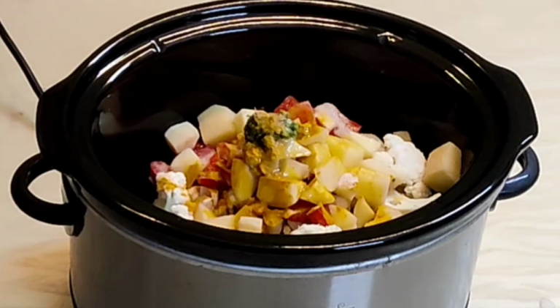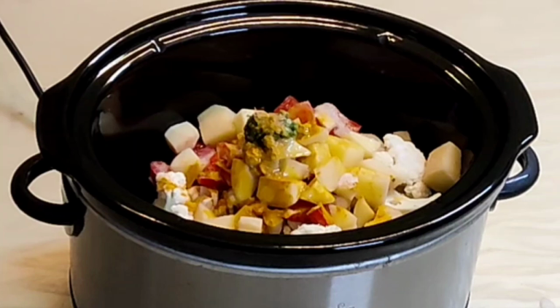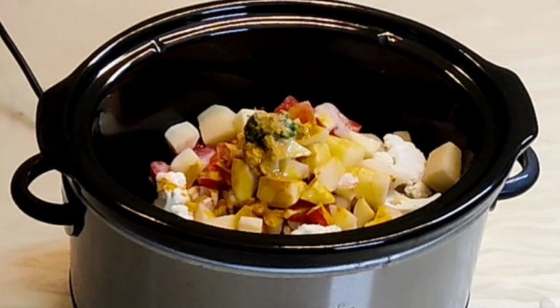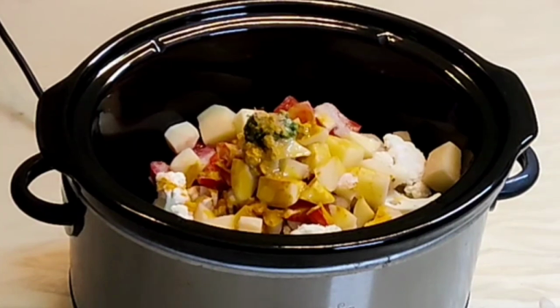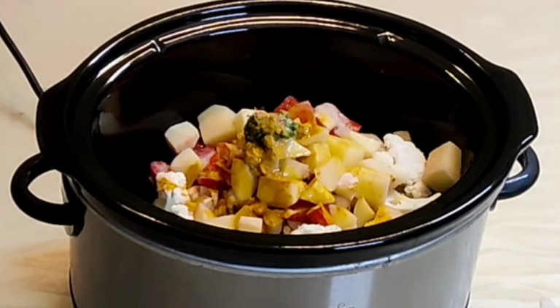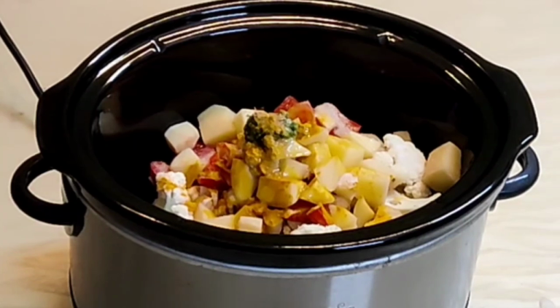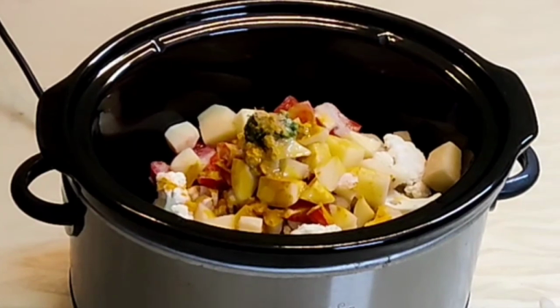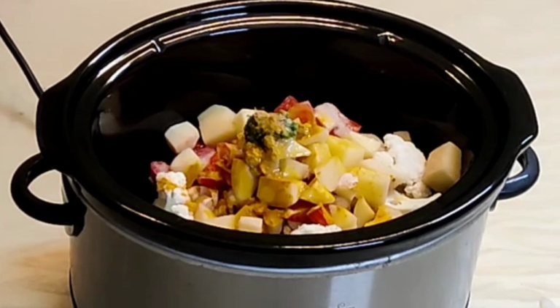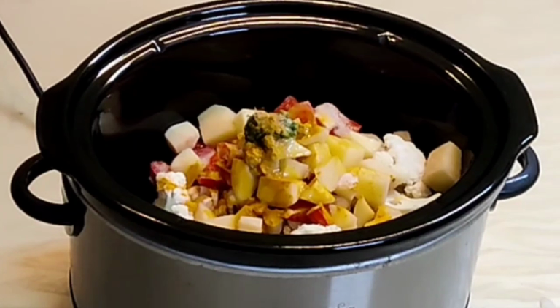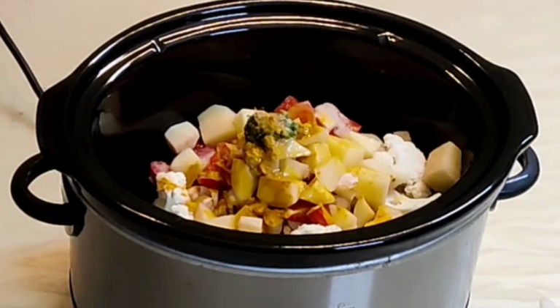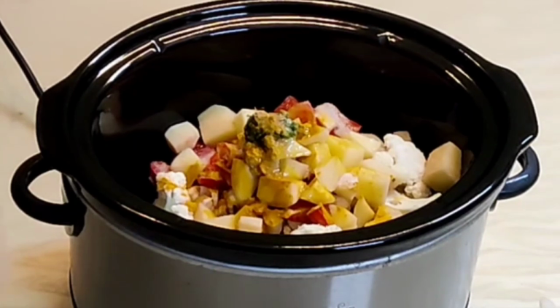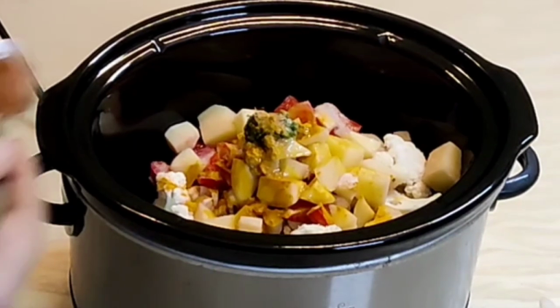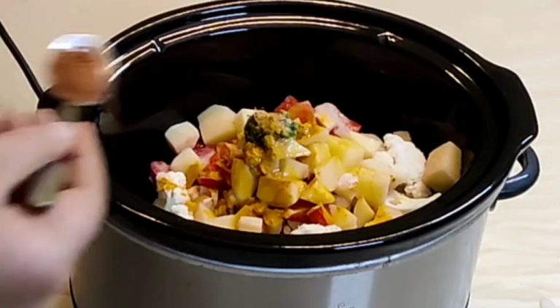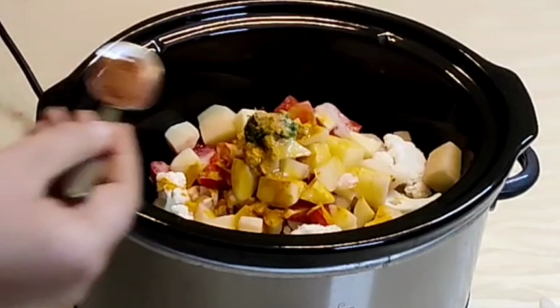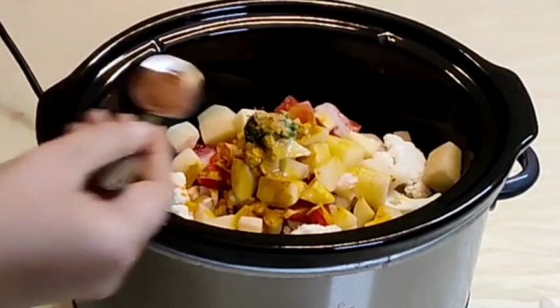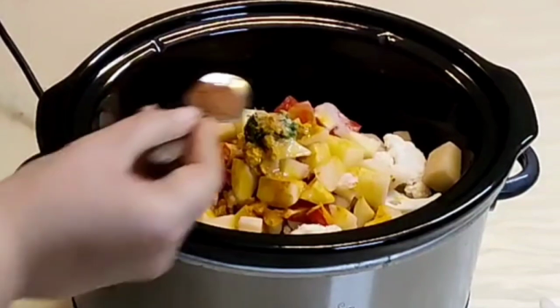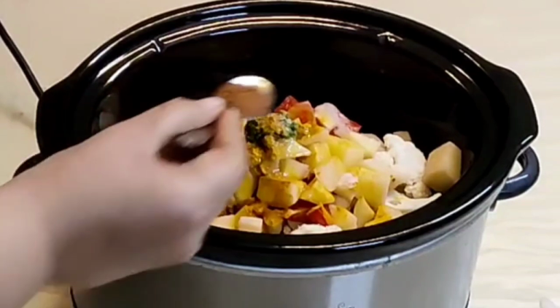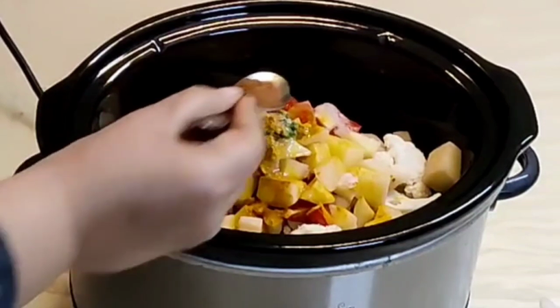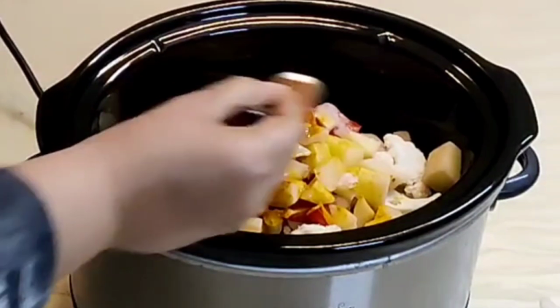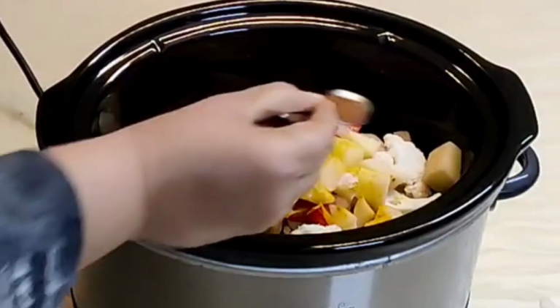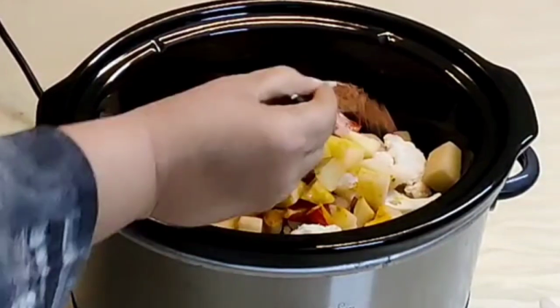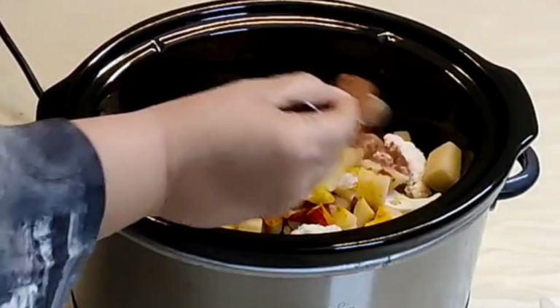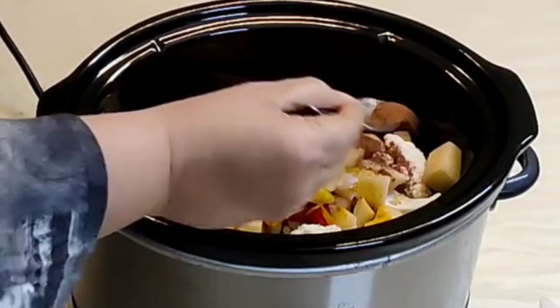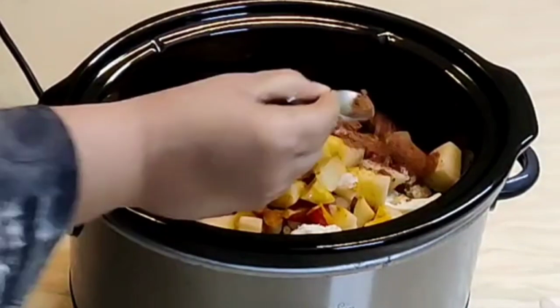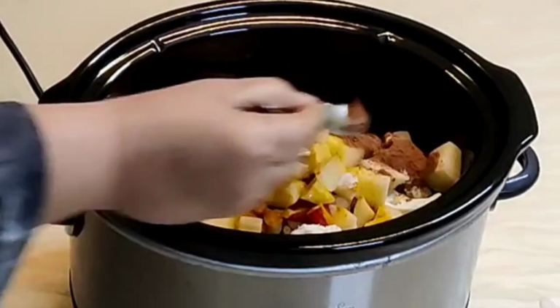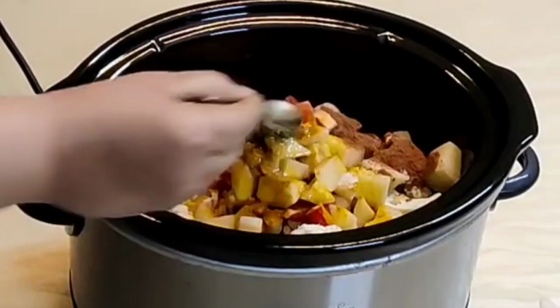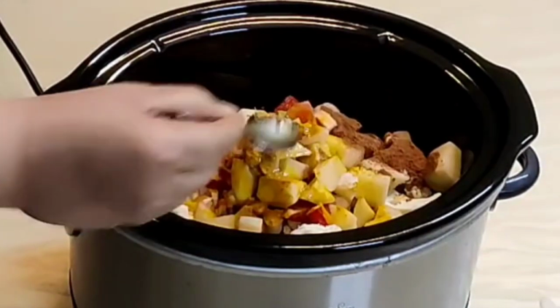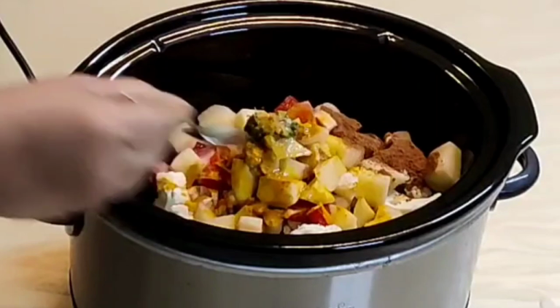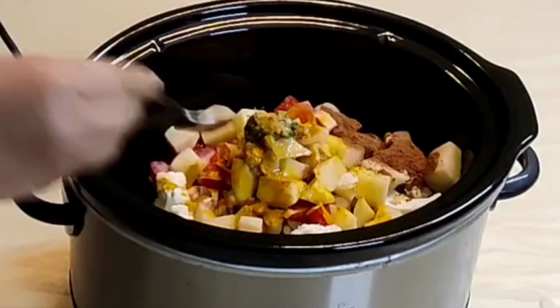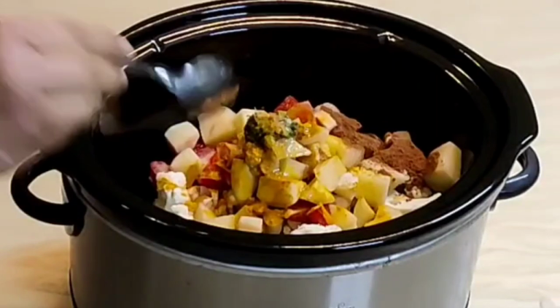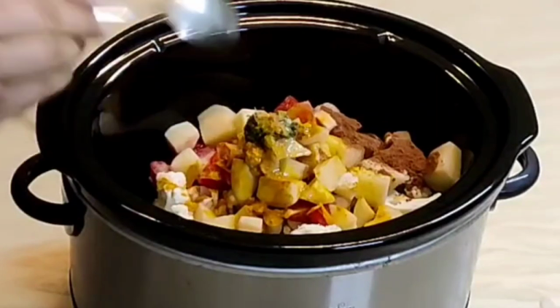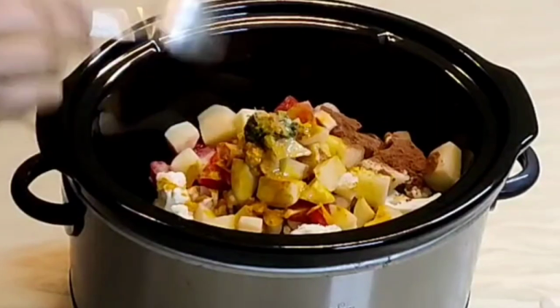Hi everyone, namaste! Welcome back to Shandar Recipes. Today I'm sharing a slow cooker recipe — easy and delicious cauliflower and potato curry.